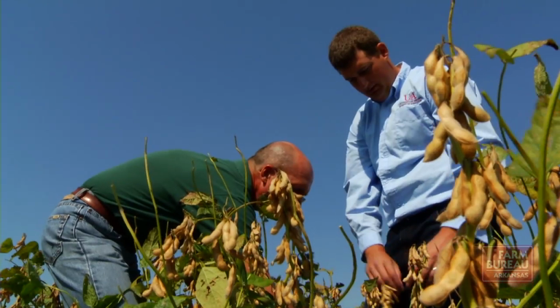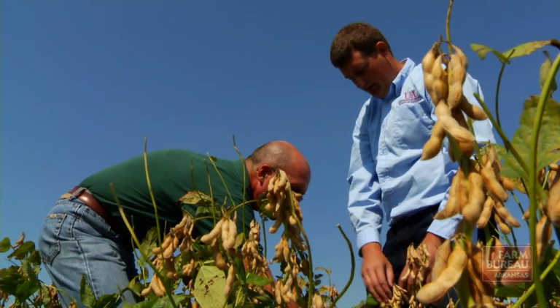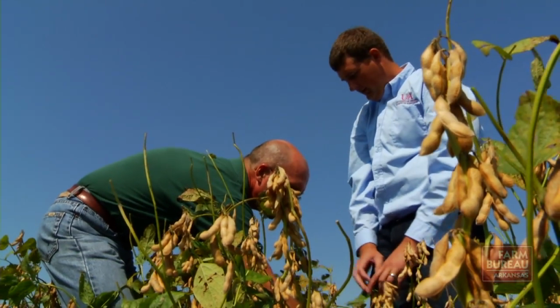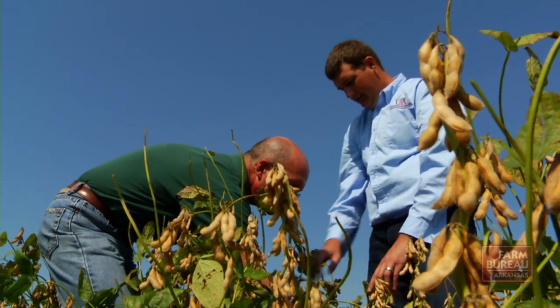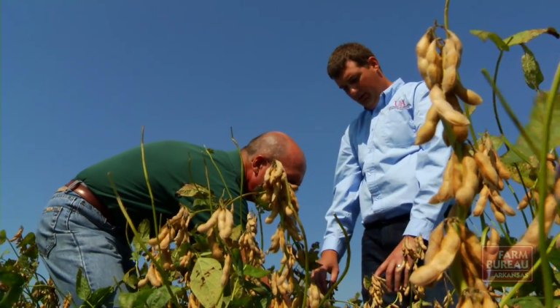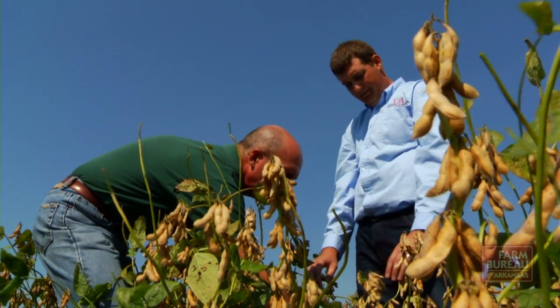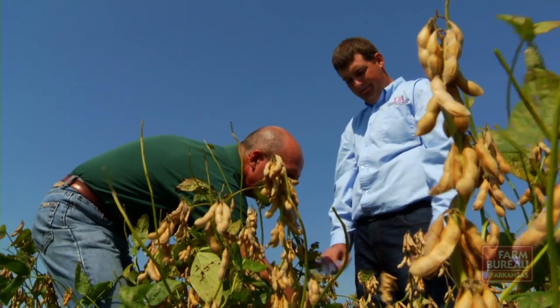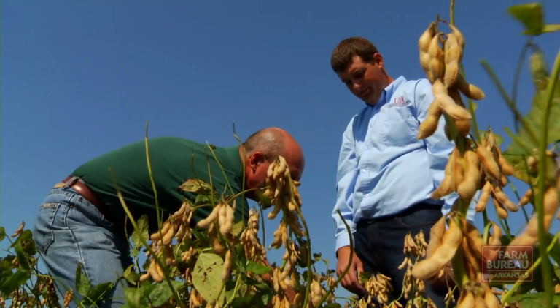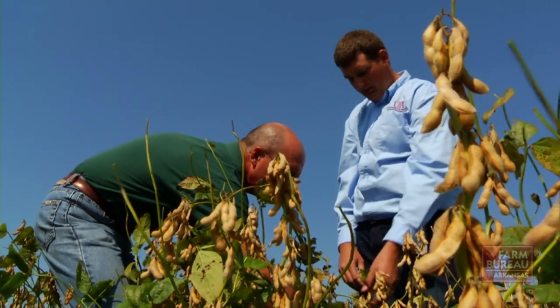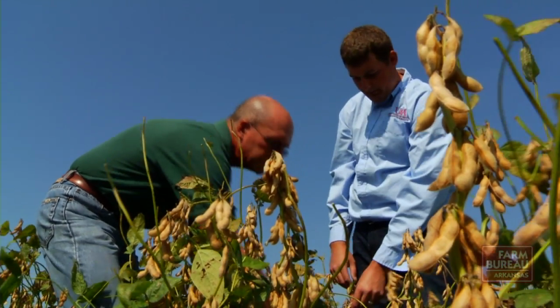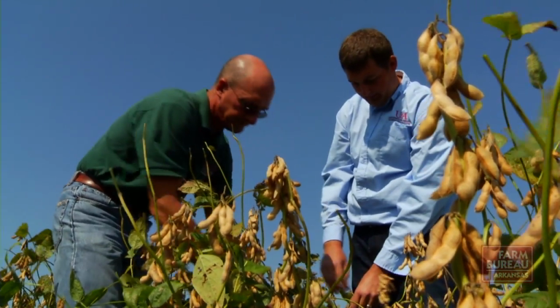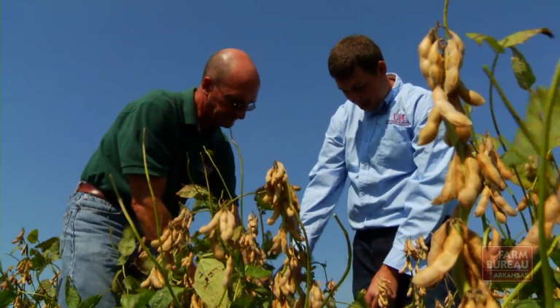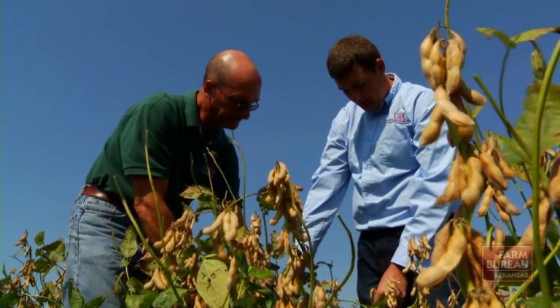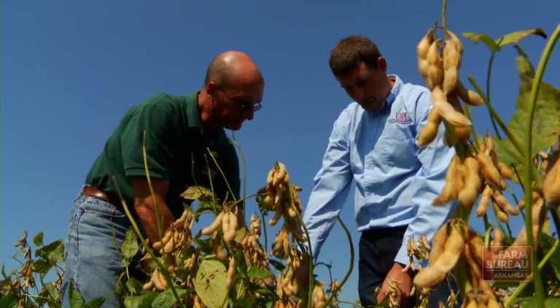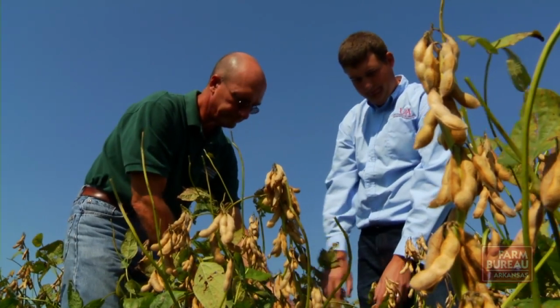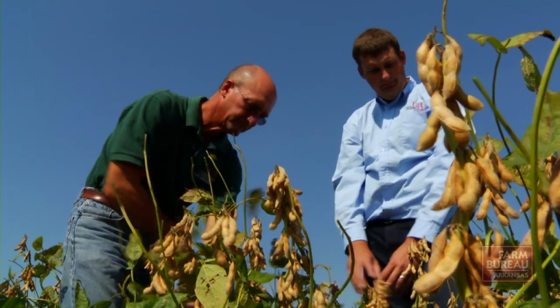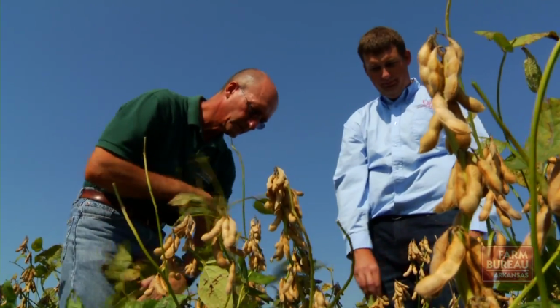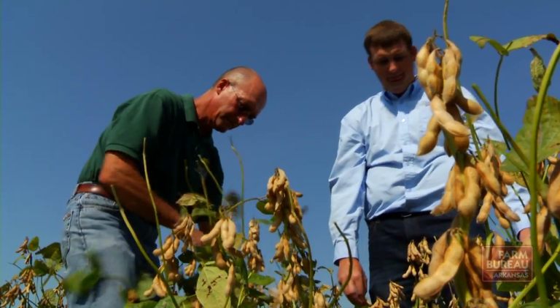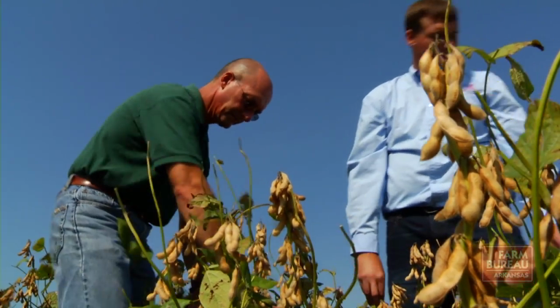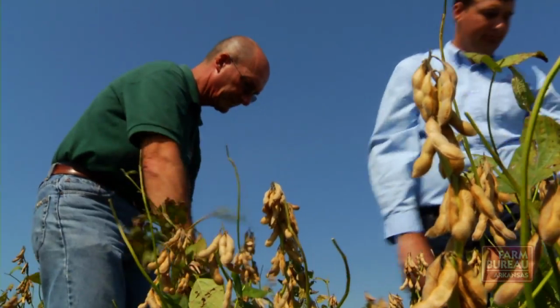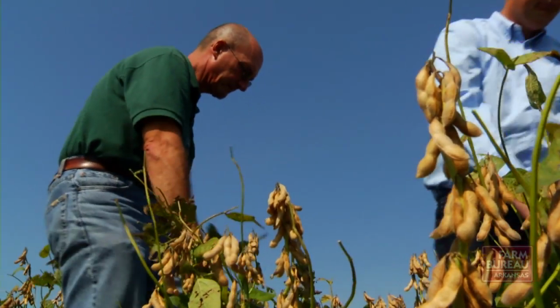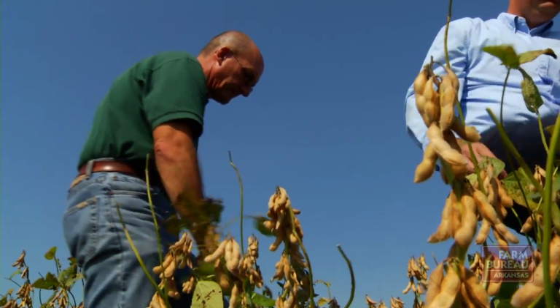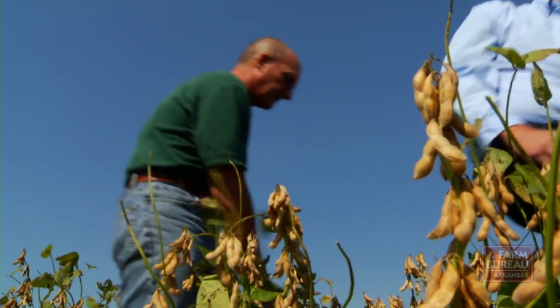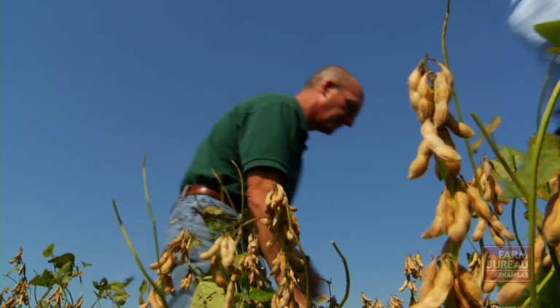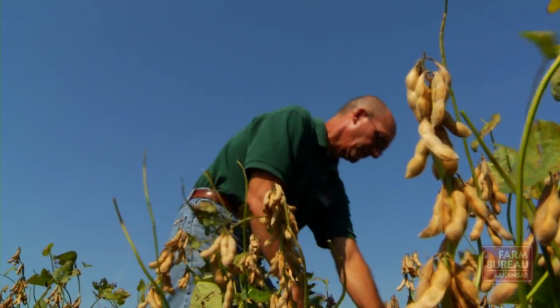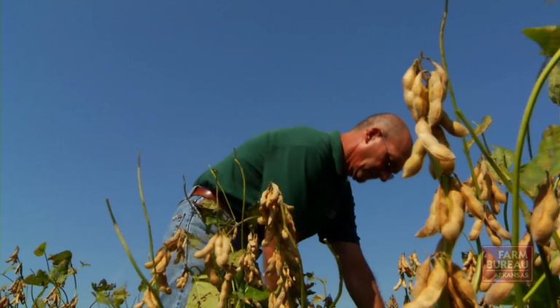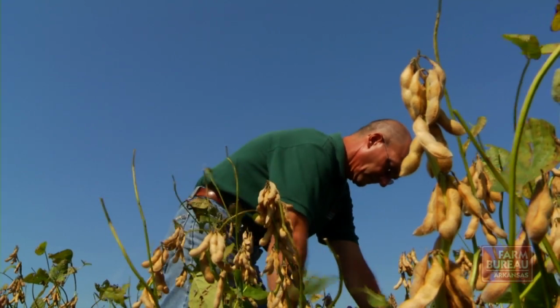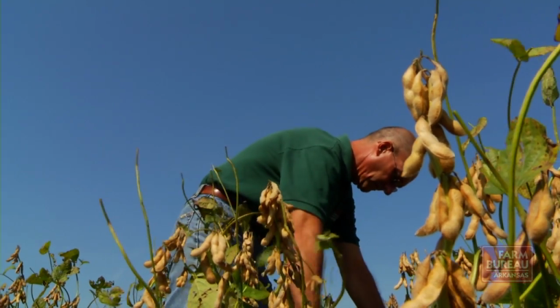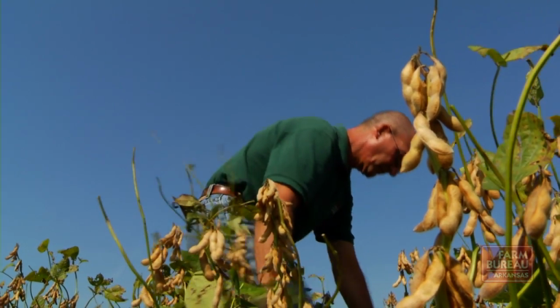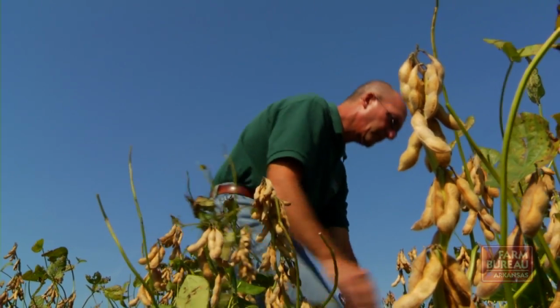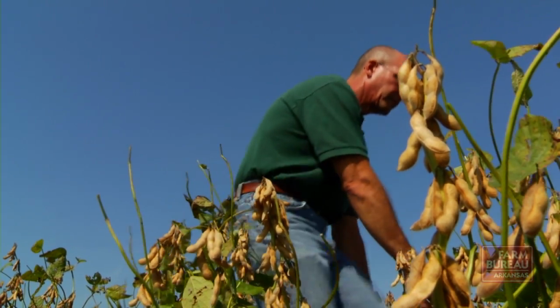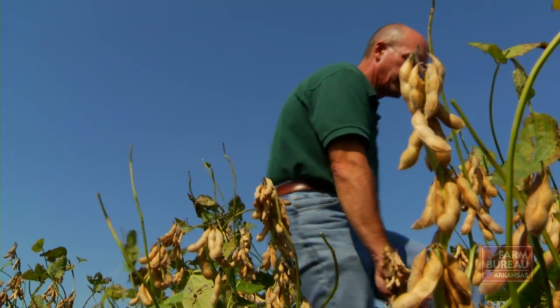Larry Purcell and graduate assistant Ryan Van Ruckel replicated some of Cullors' management practices on strip trials at the University and select farms in the state in an effort to increase soybean yields here.